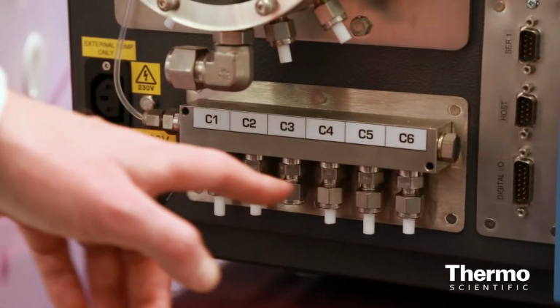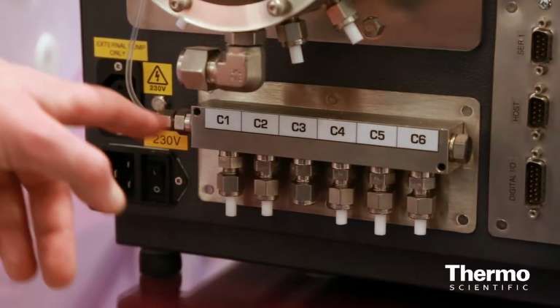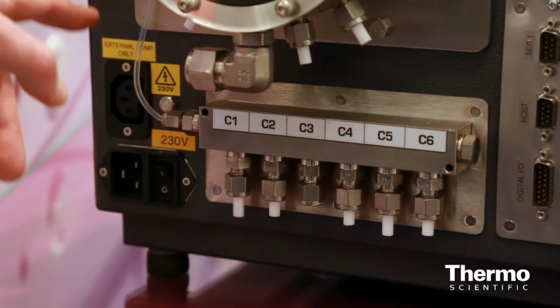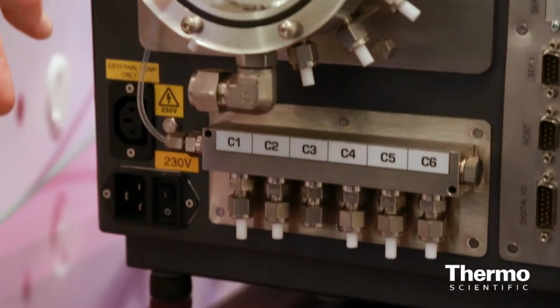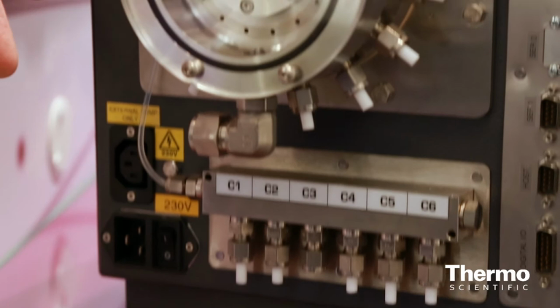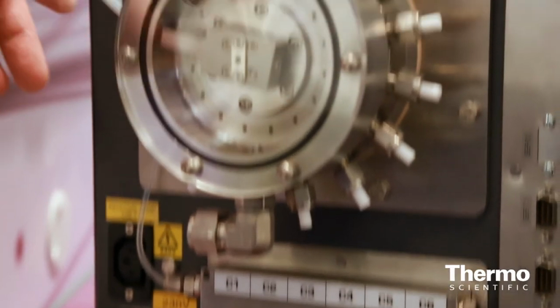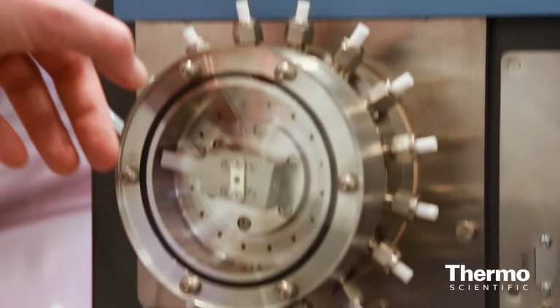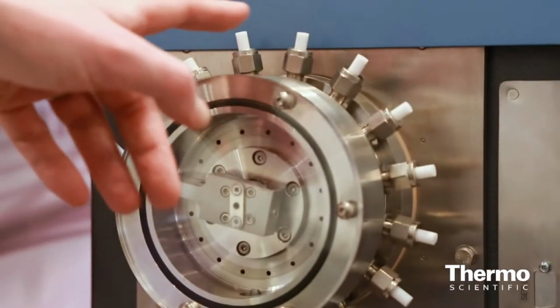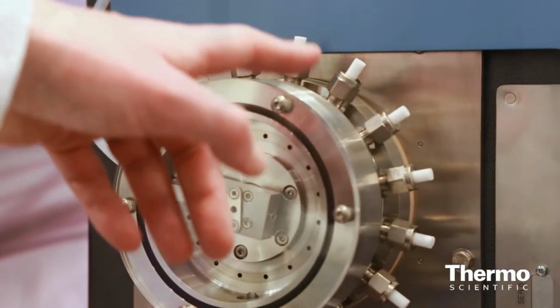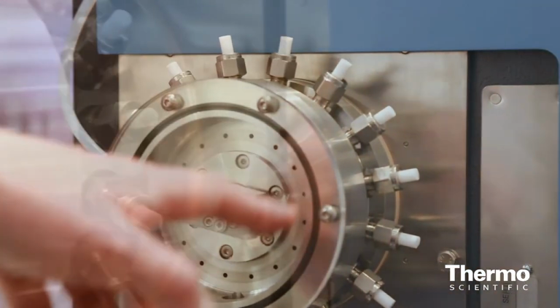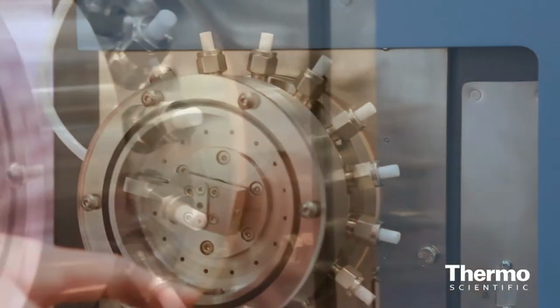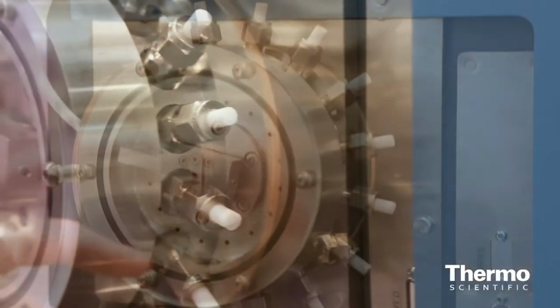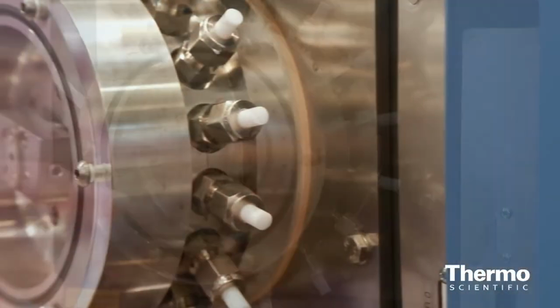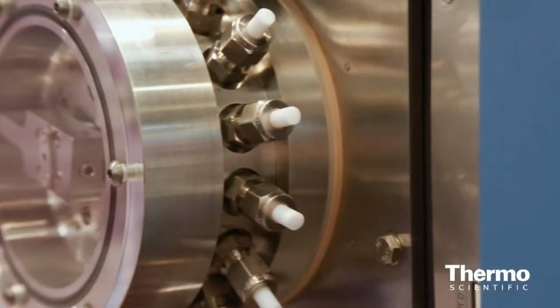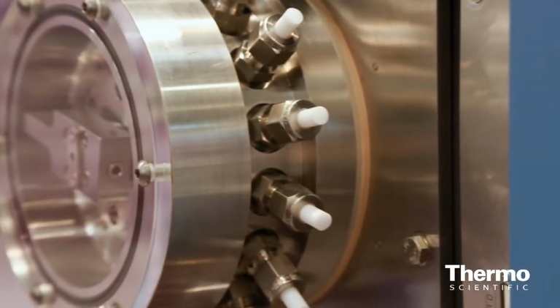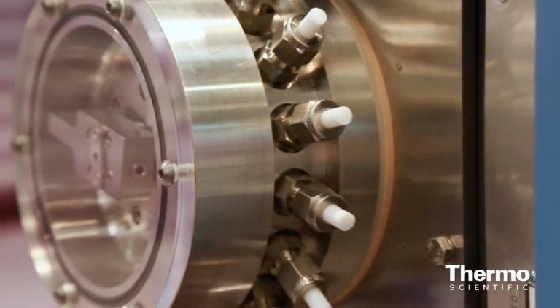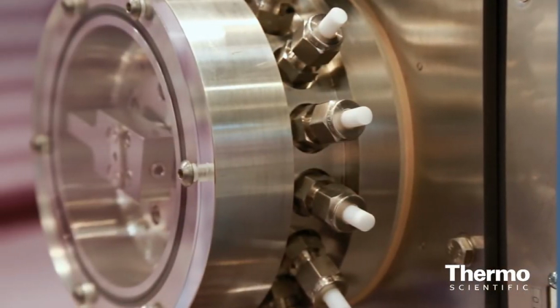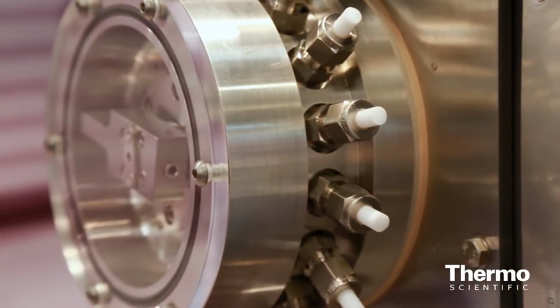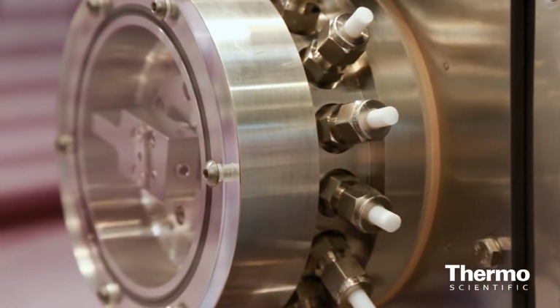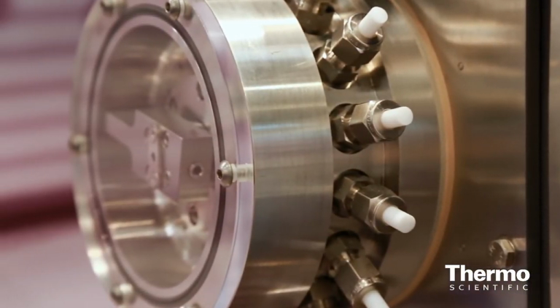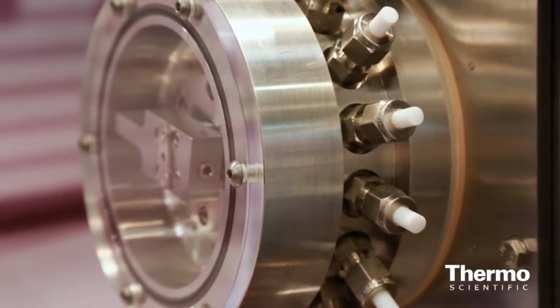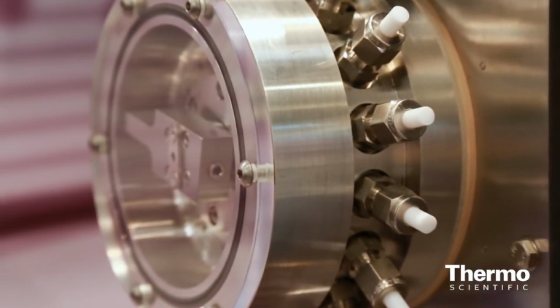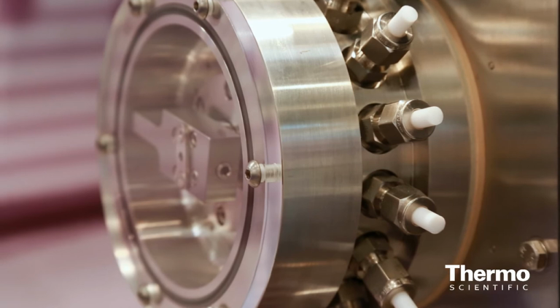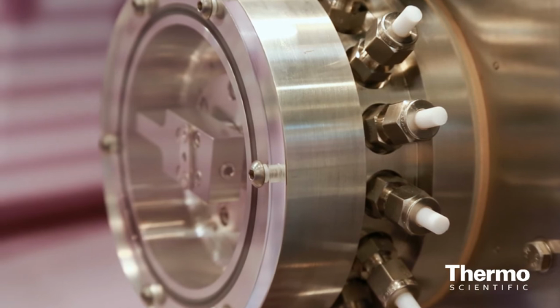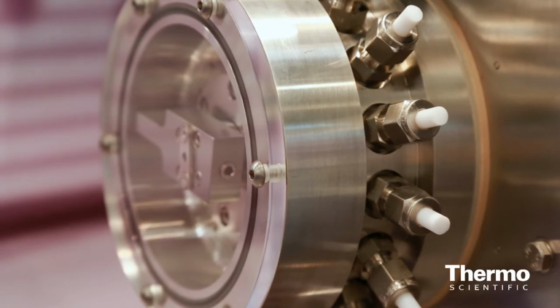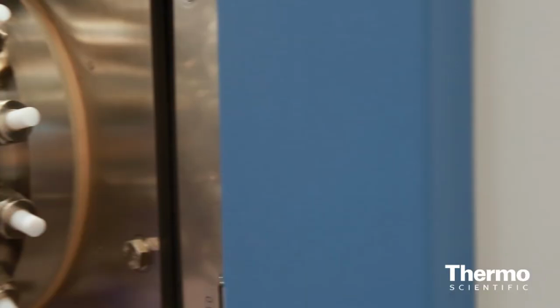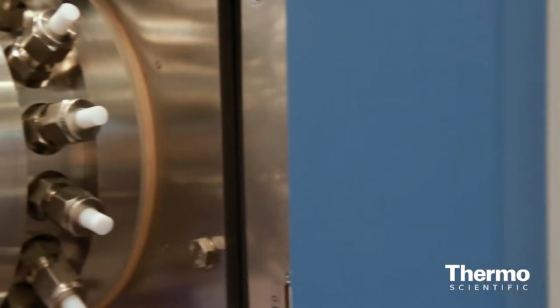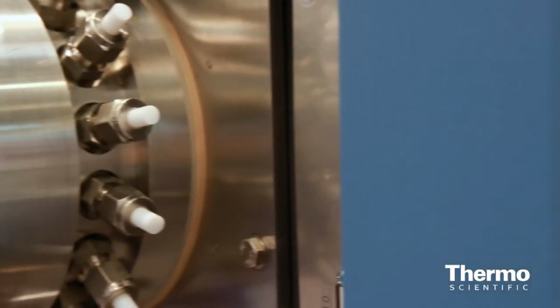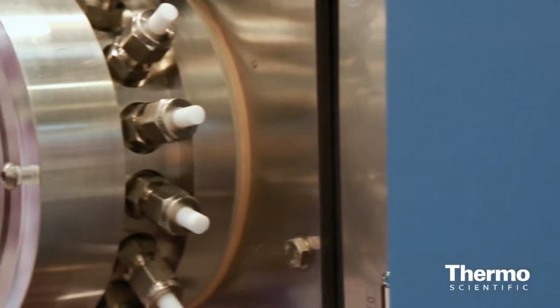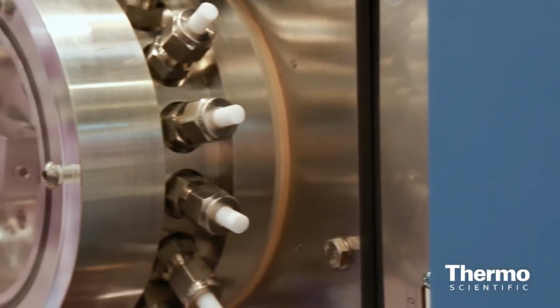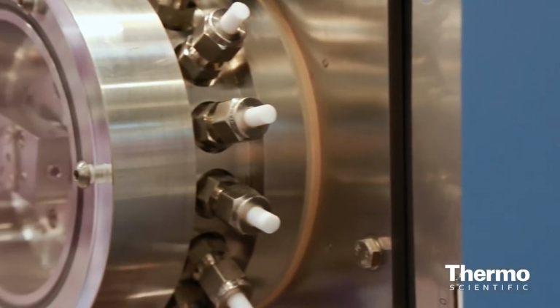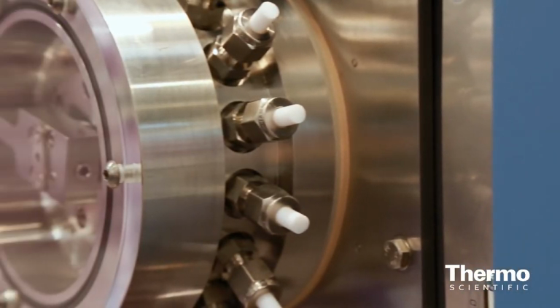We have the RMS — Rapid Multistream Sampler Inlet Valve — and that provides the capability to introduce samples quickly and reliably, with 20 million operations between services.